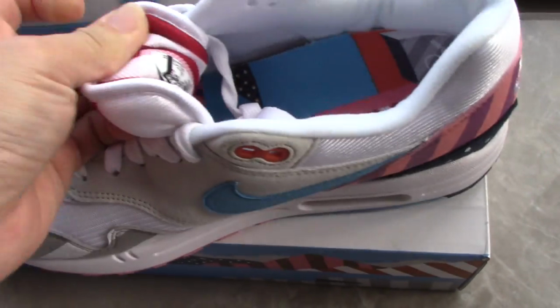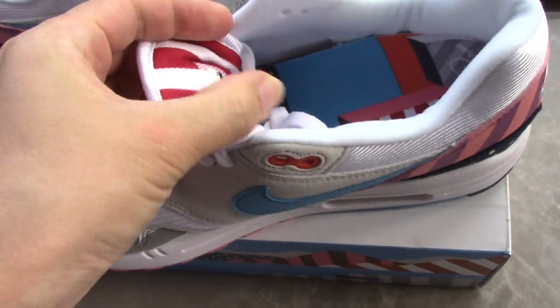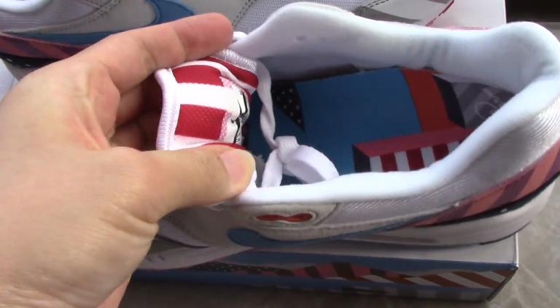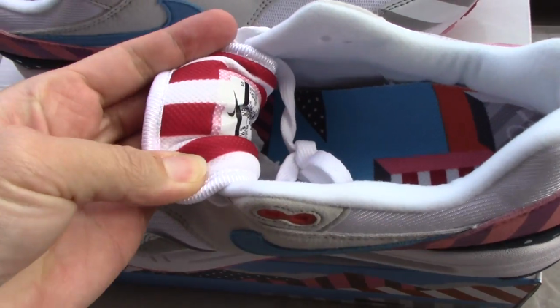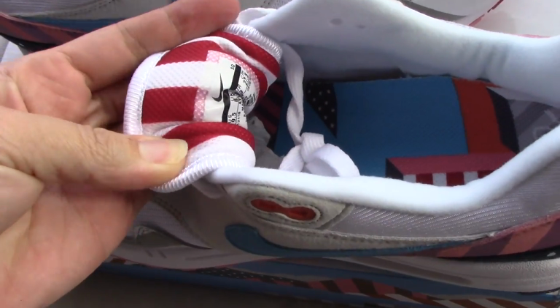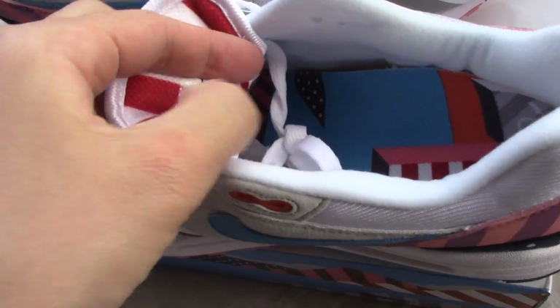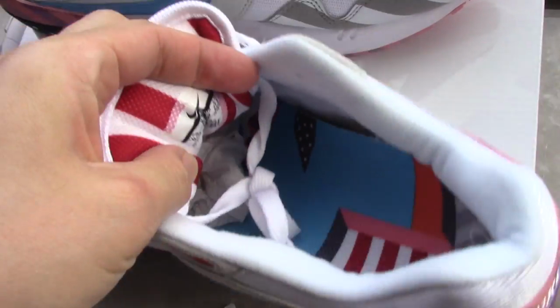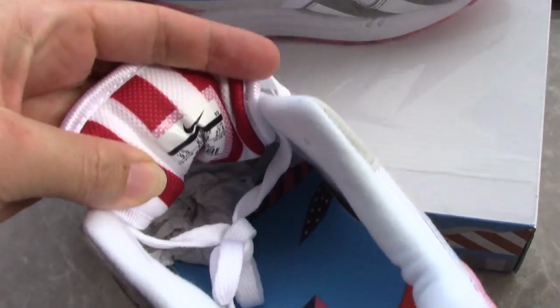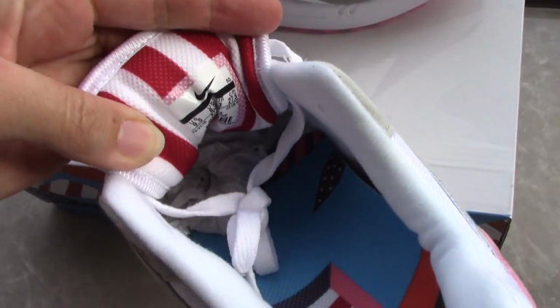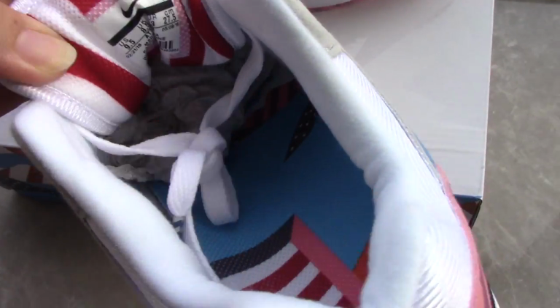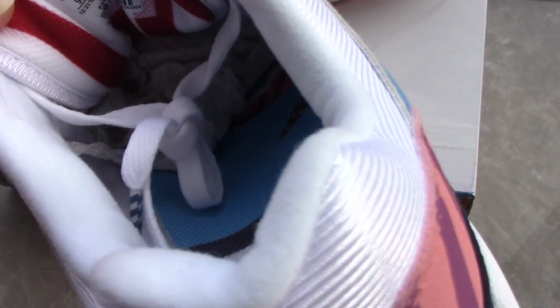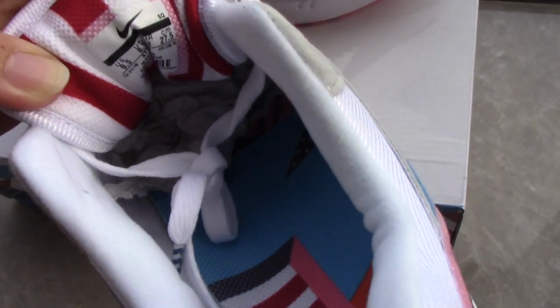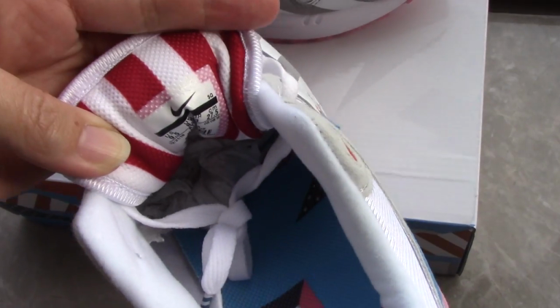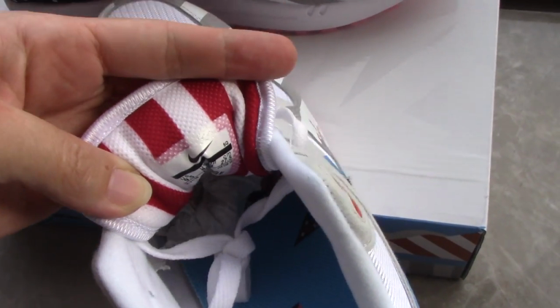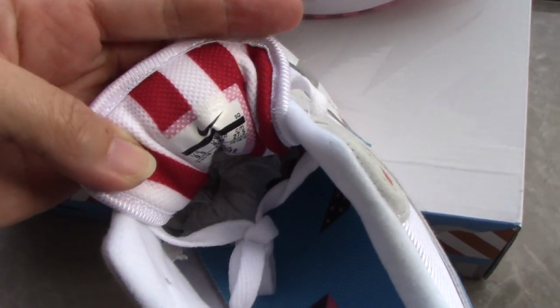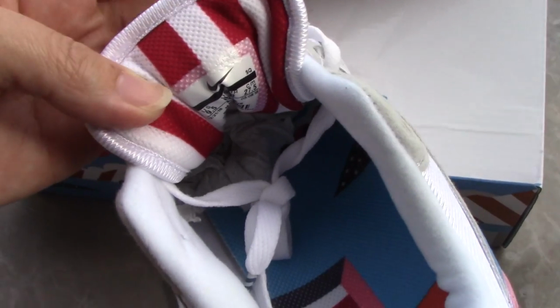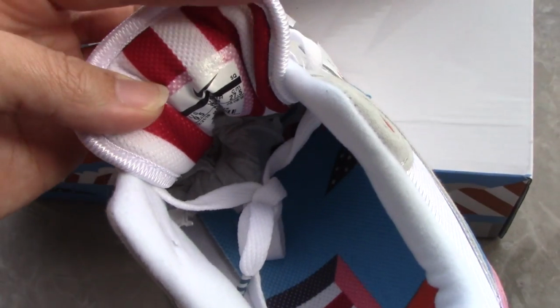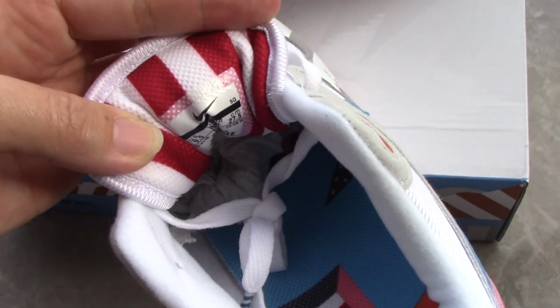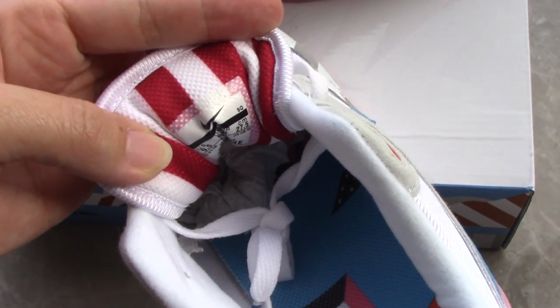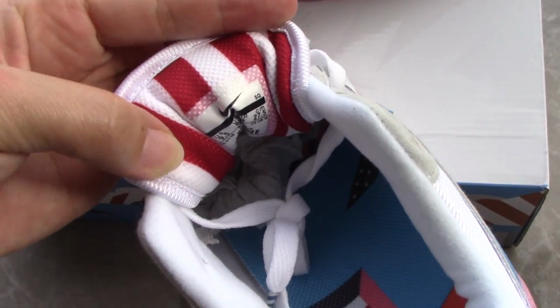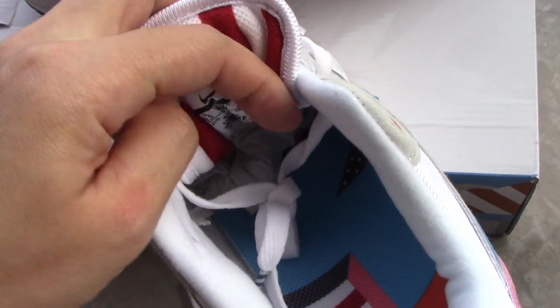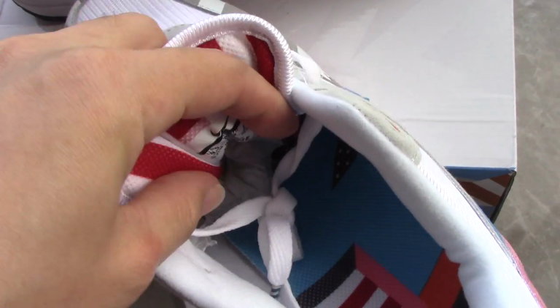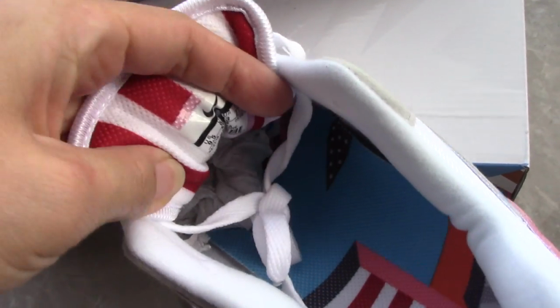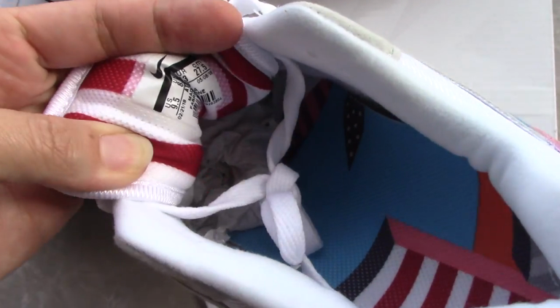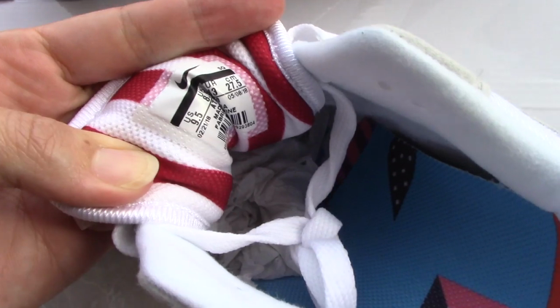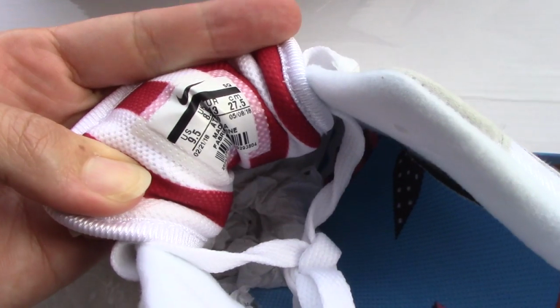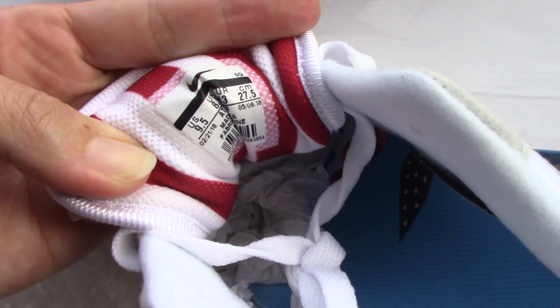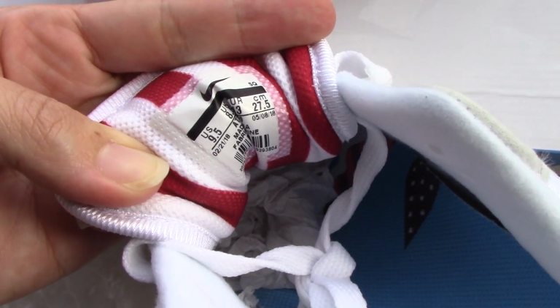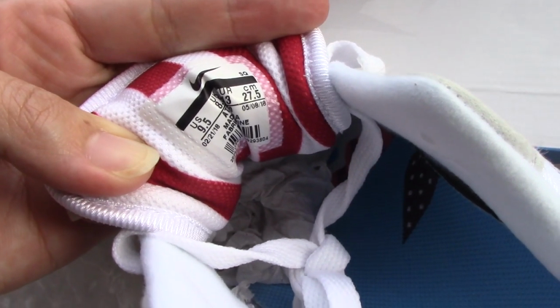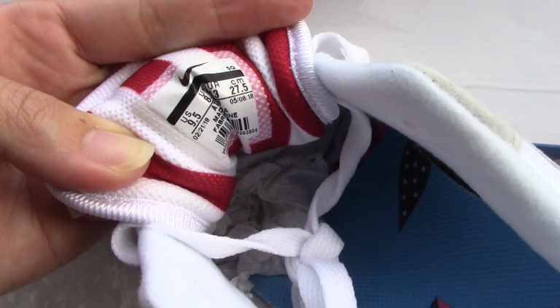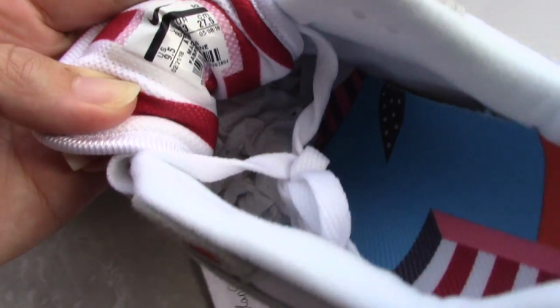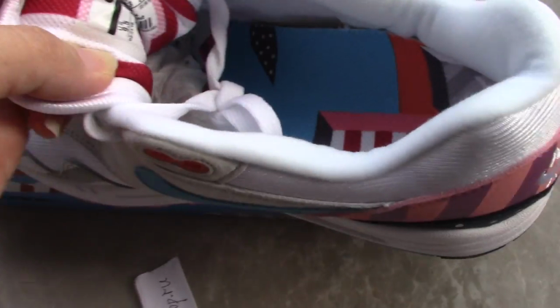For the back side of the shoe tongue you can see a white and red strip — very unique. Also there's a side tag there.